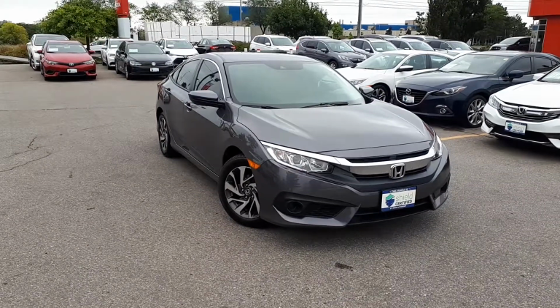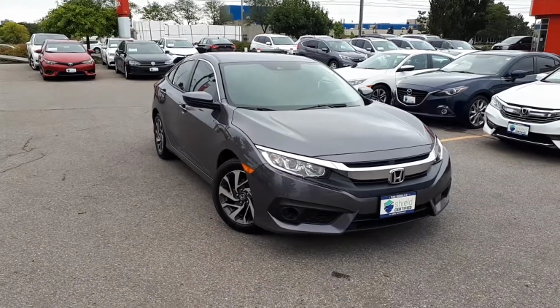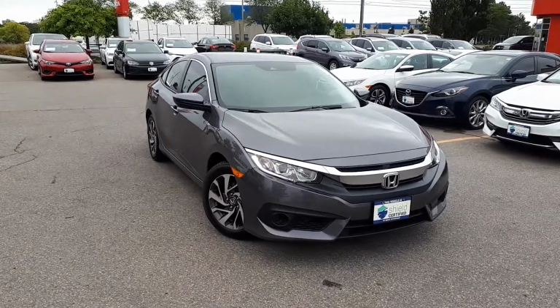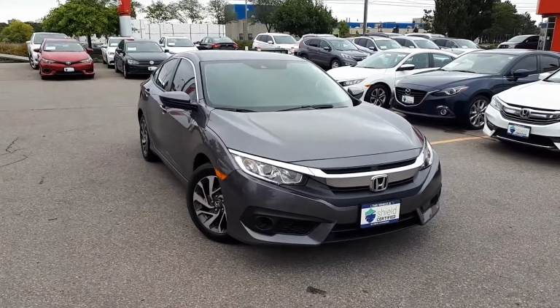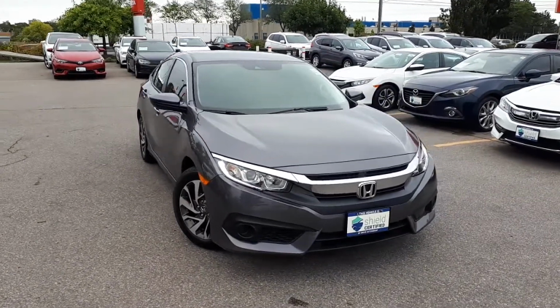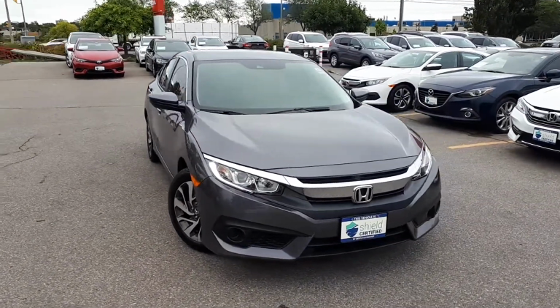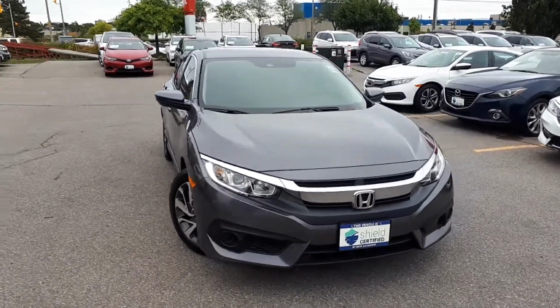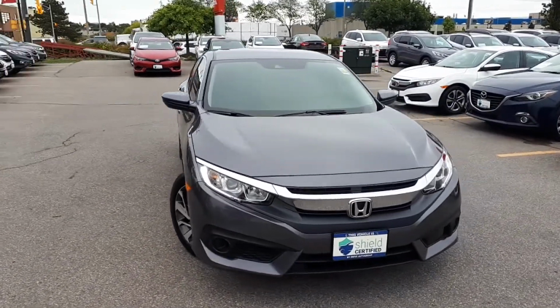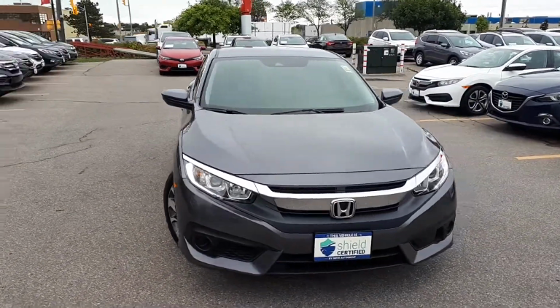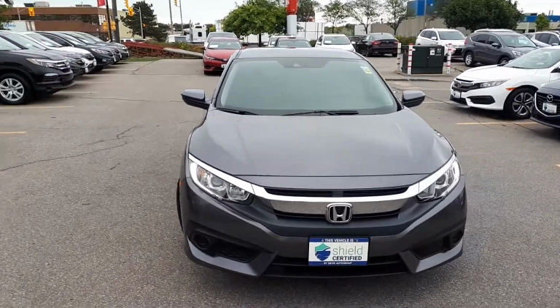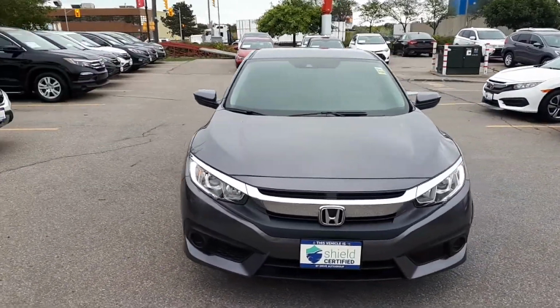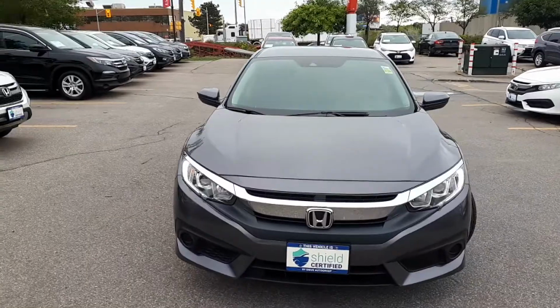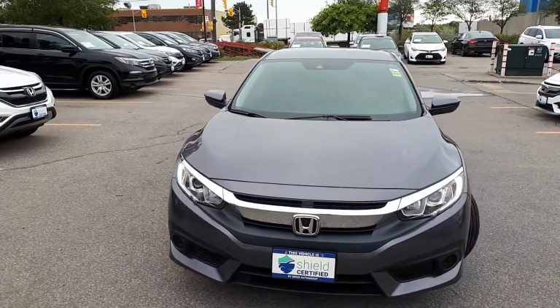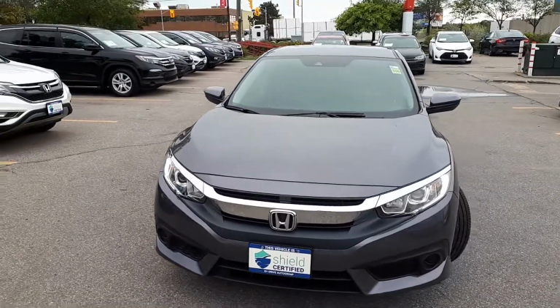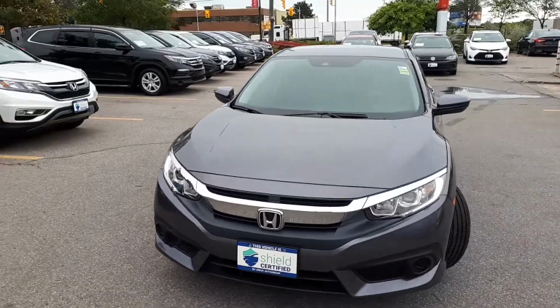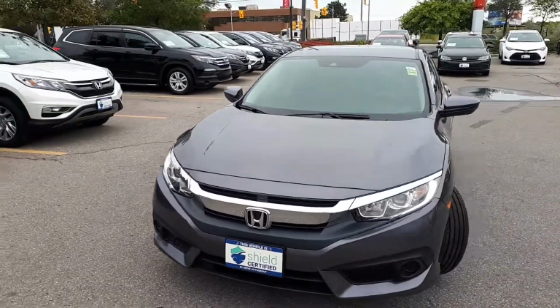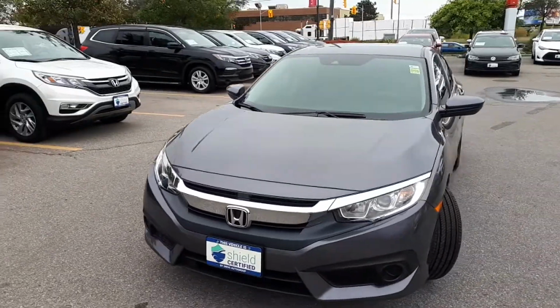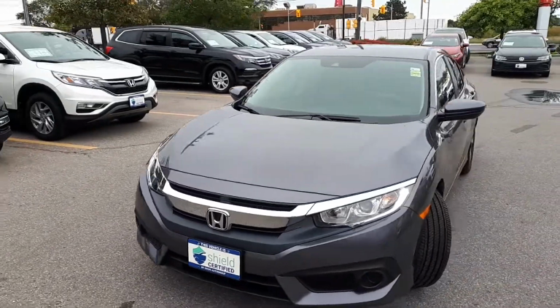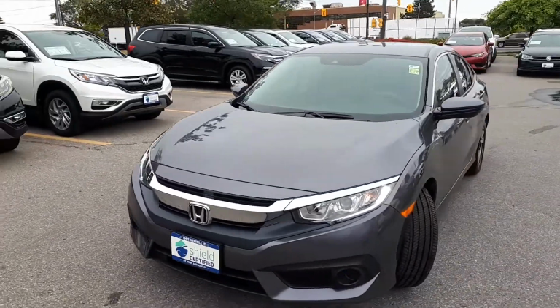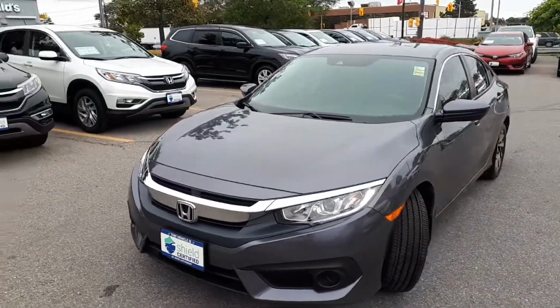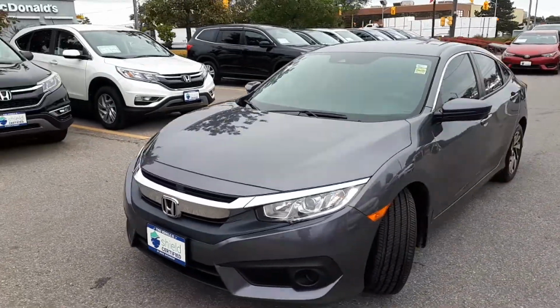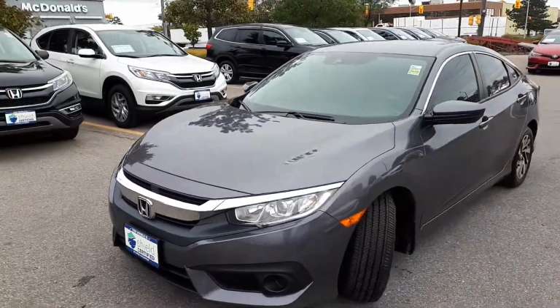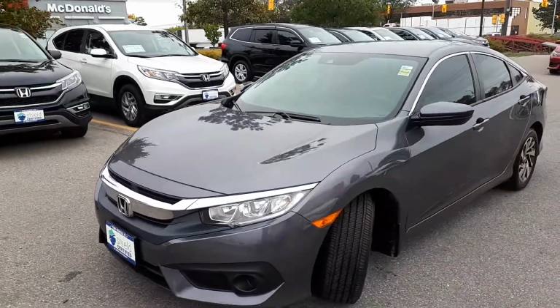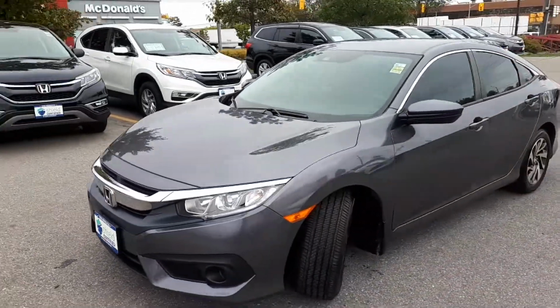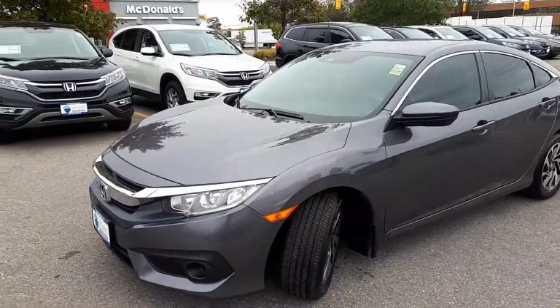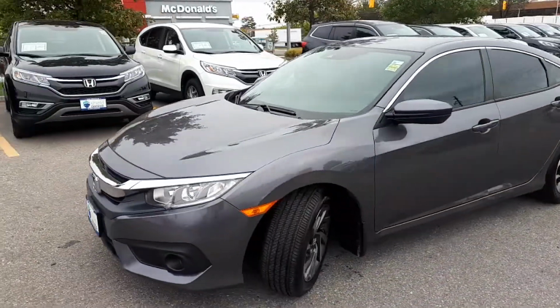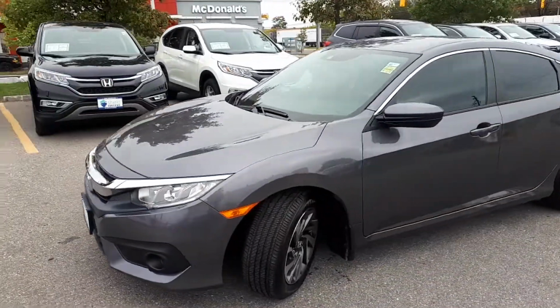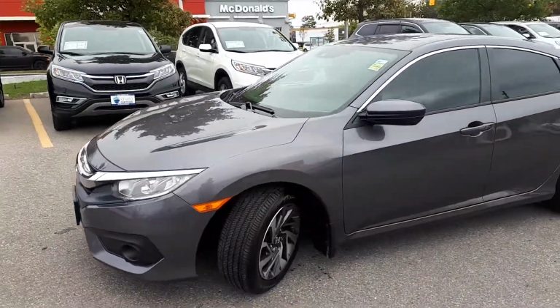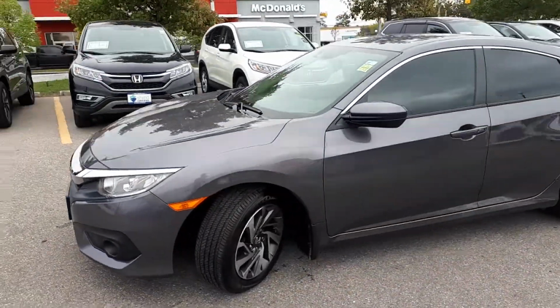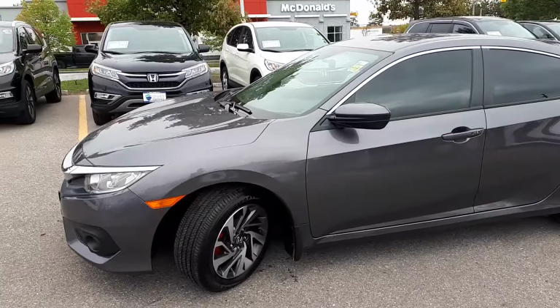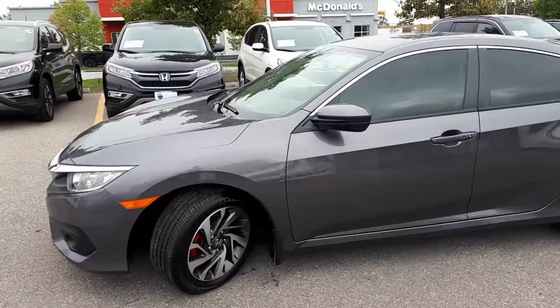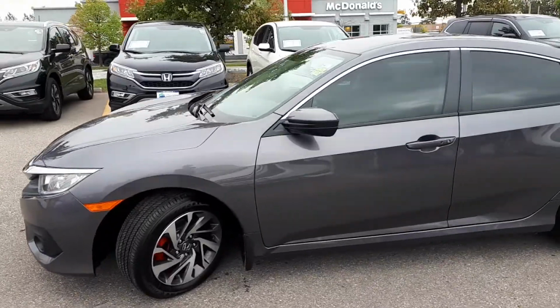Here at Formula Honda we have a Drive Shield Certified 2018 Honda Civic SE. Here's a quick look at the outside of the vehicle.